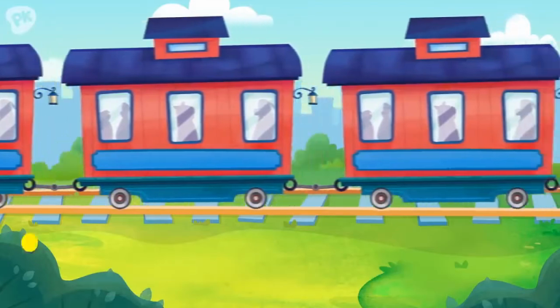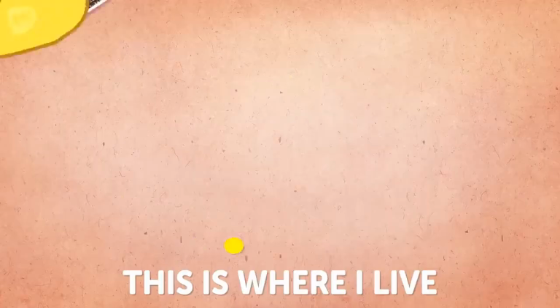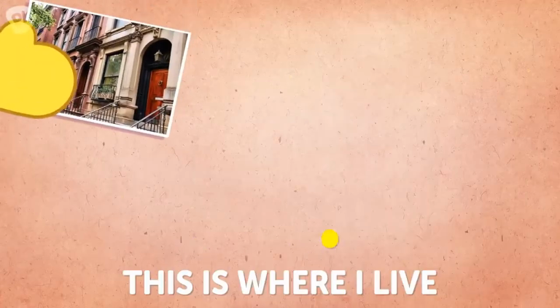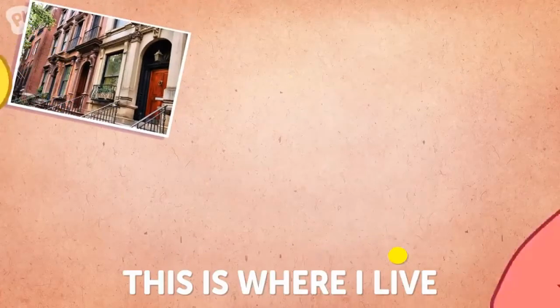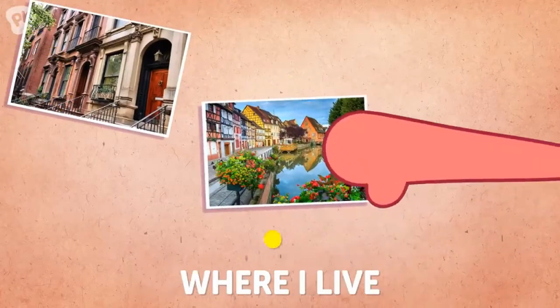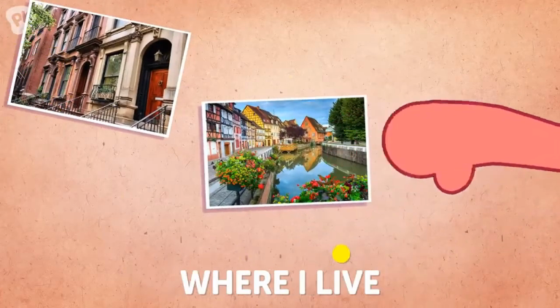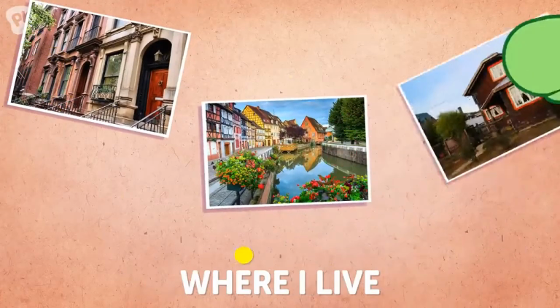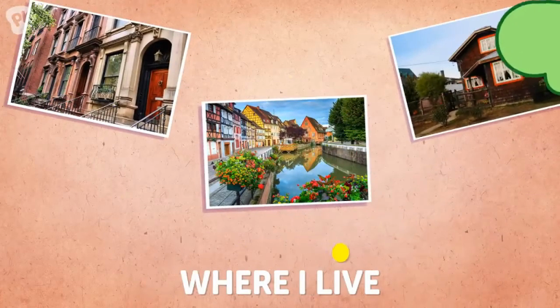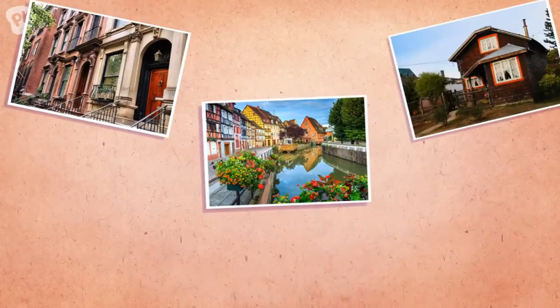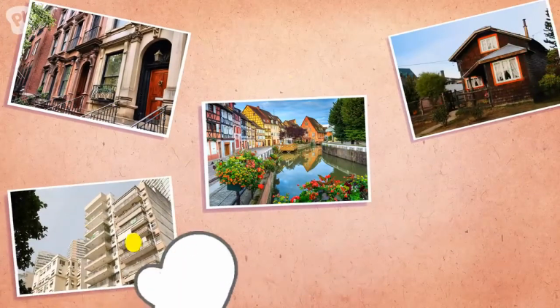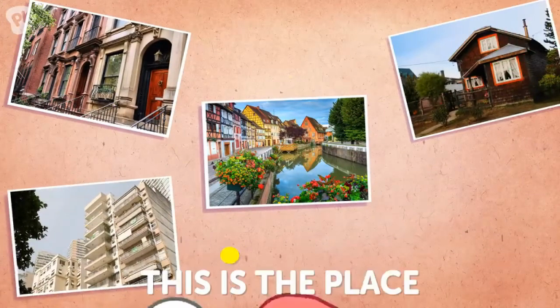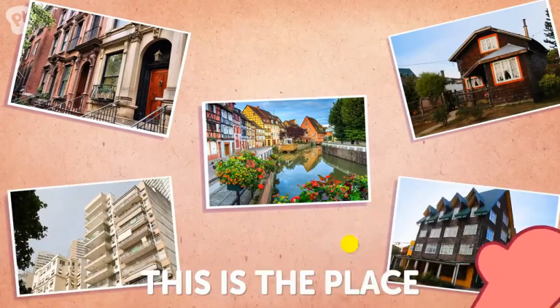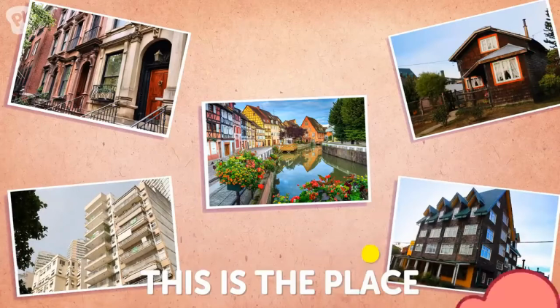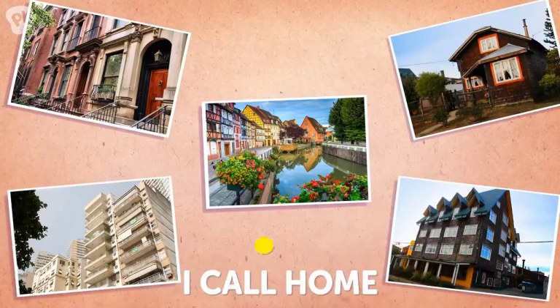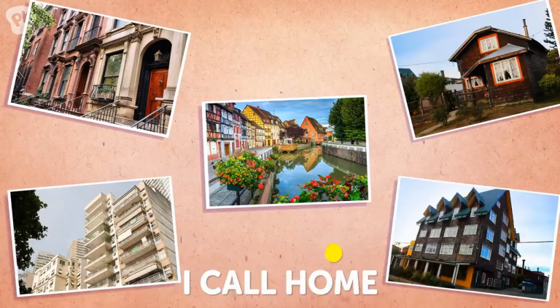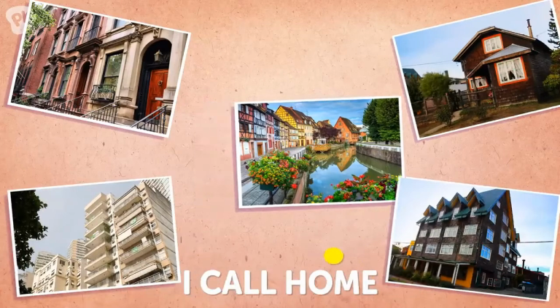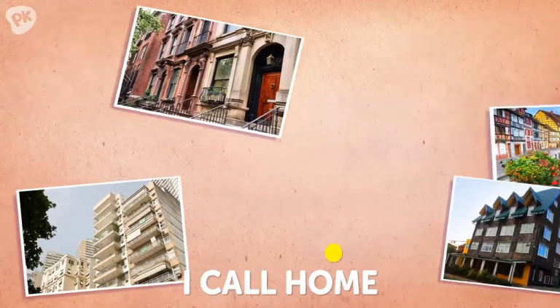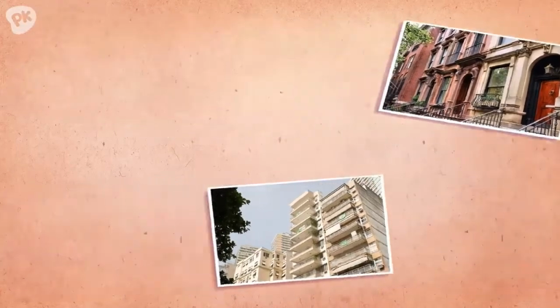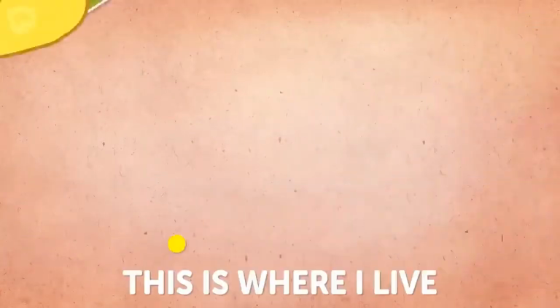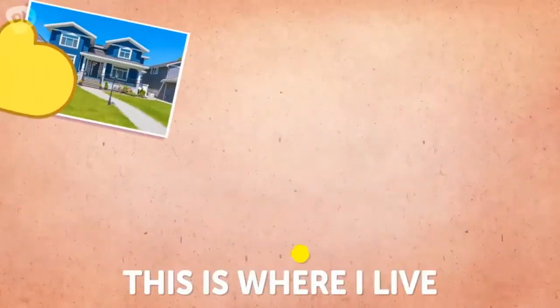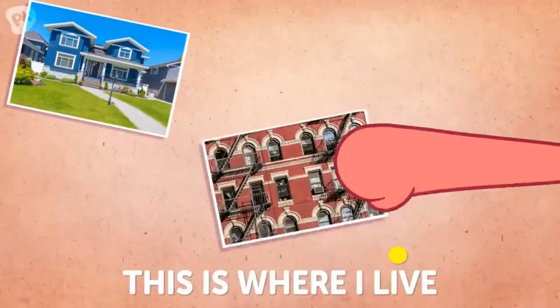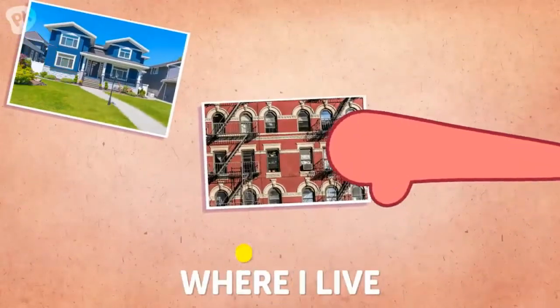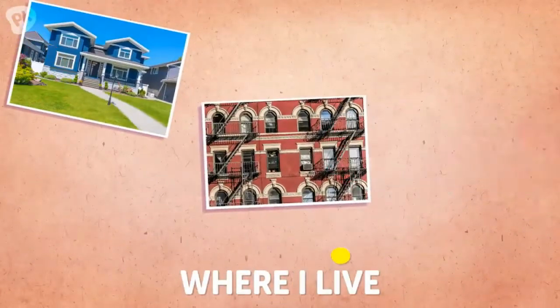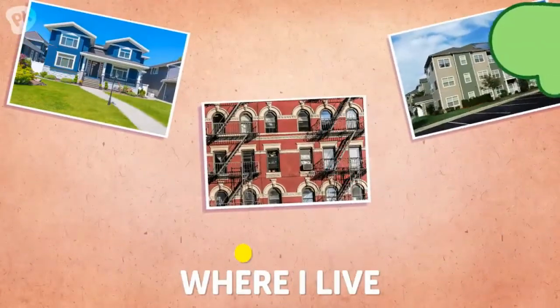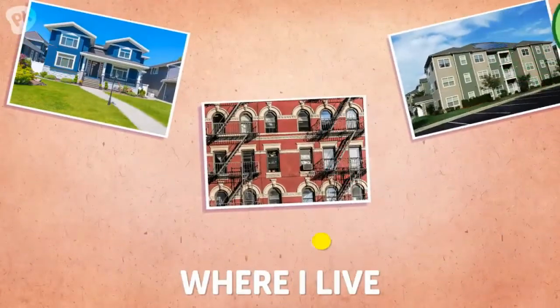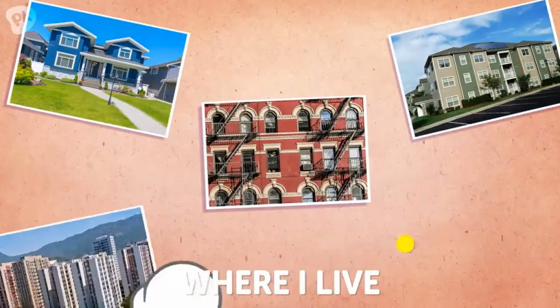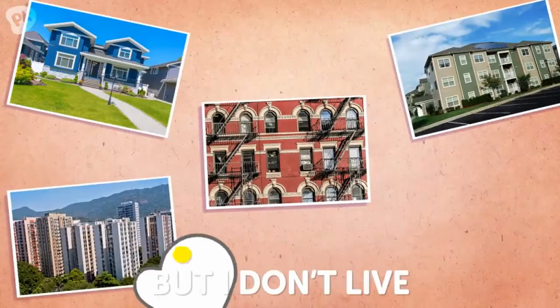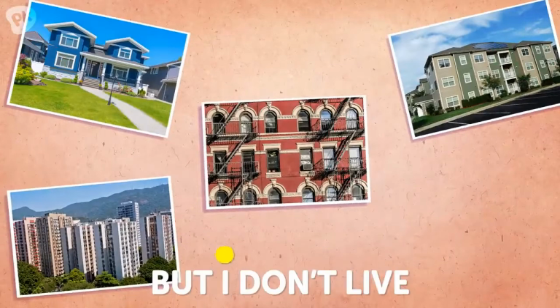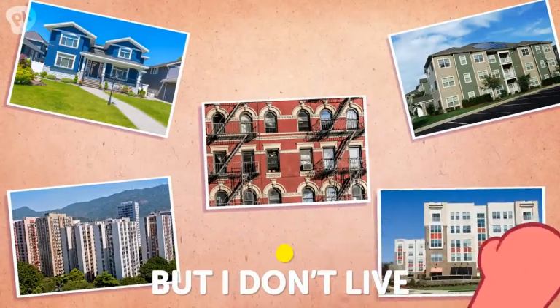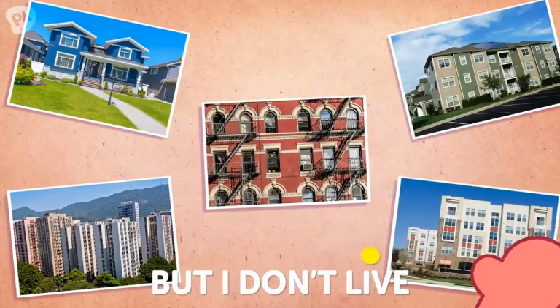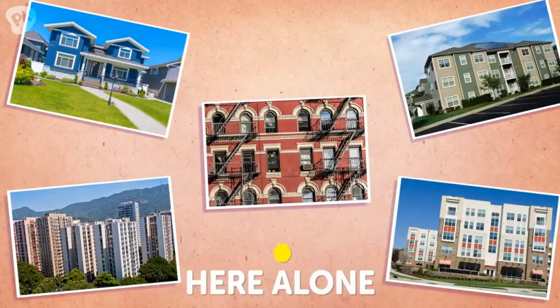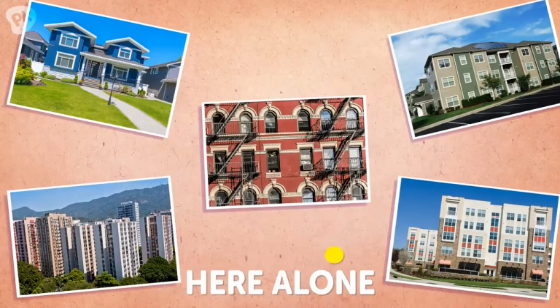This is where I live, where I live, where I live. This is the place I call home. This is where I live, where I live, where I live, but I don't live here alone.